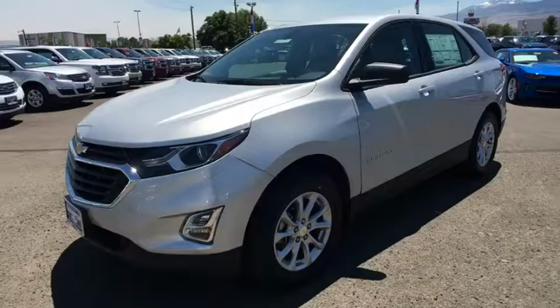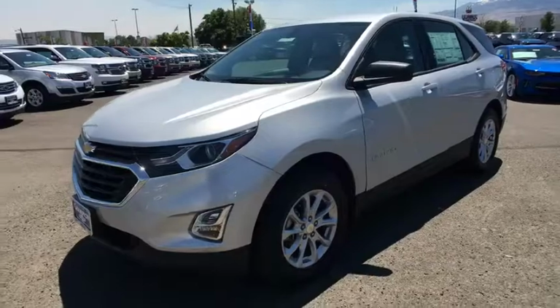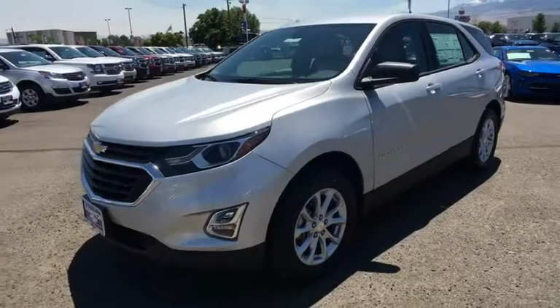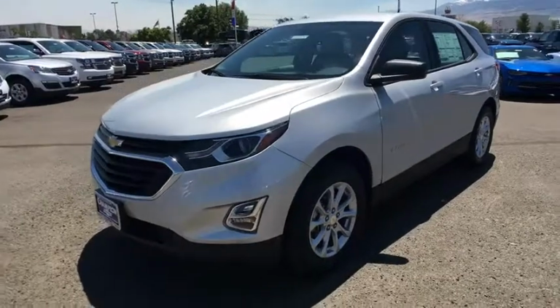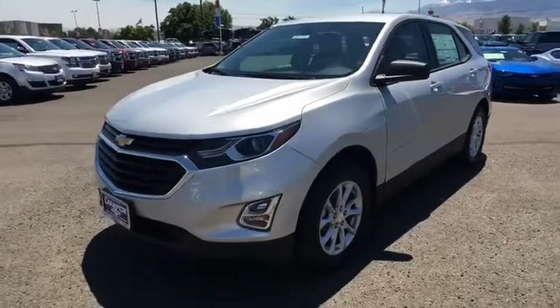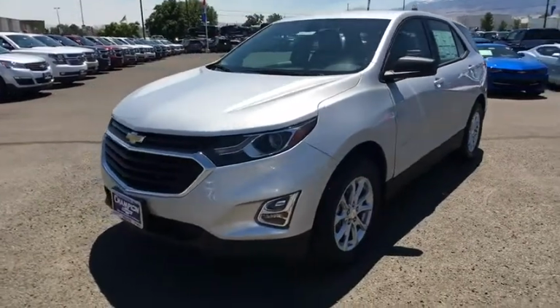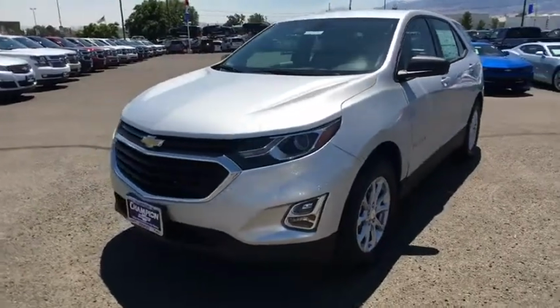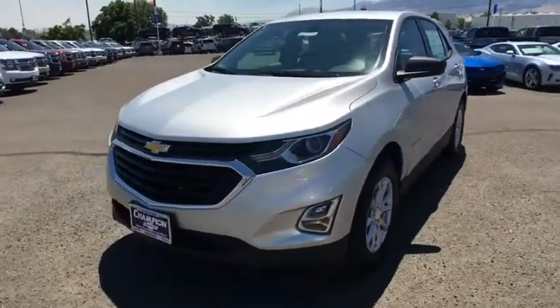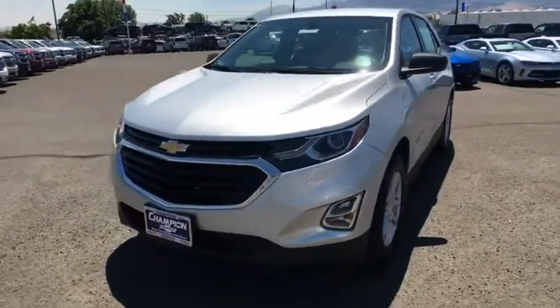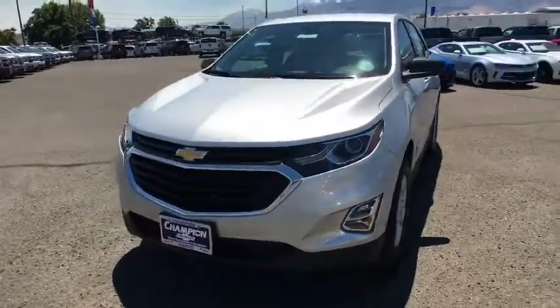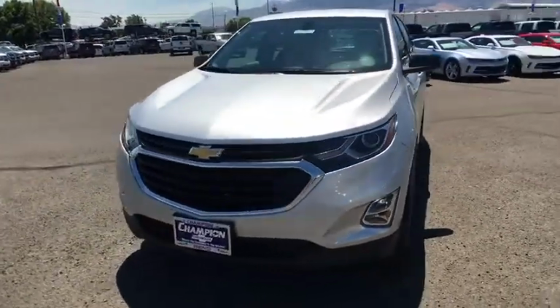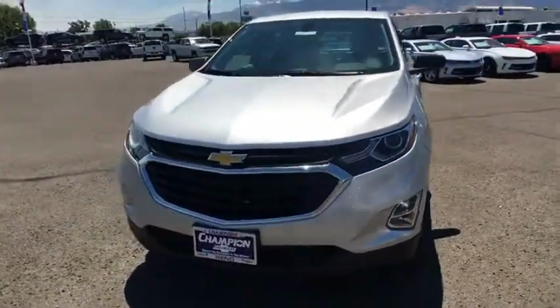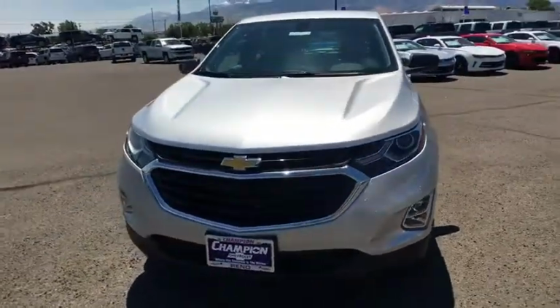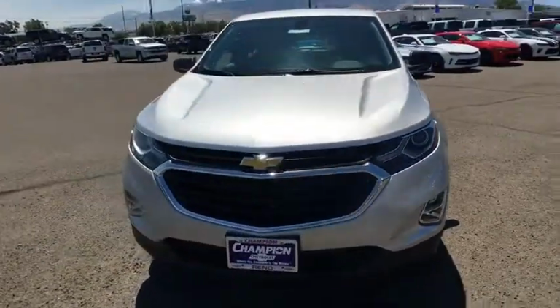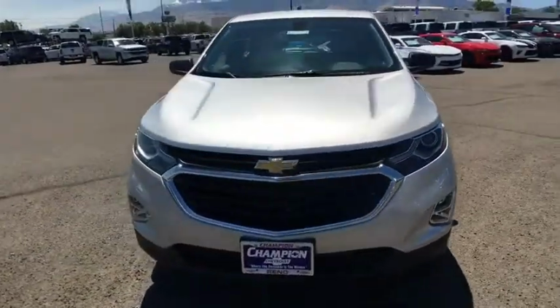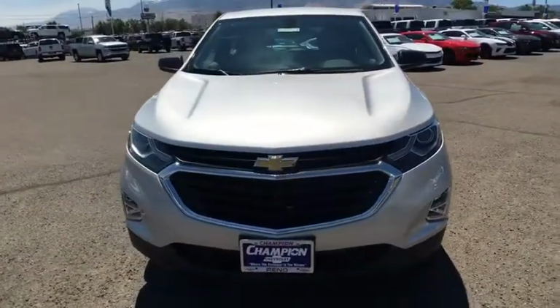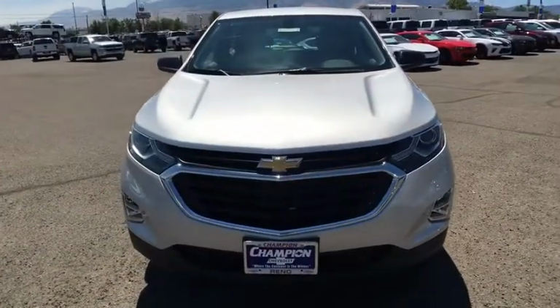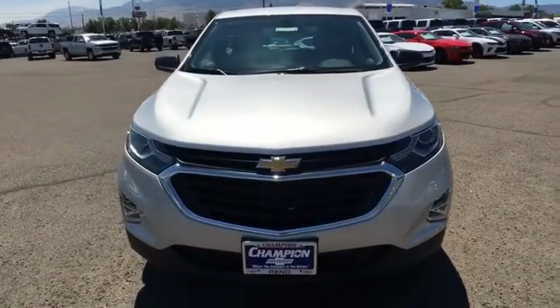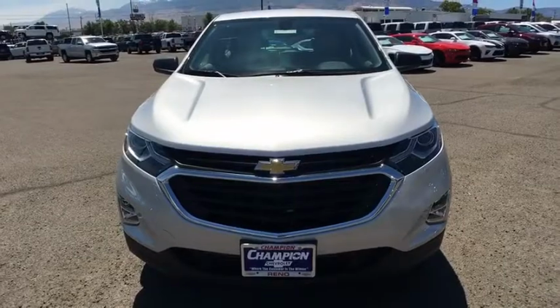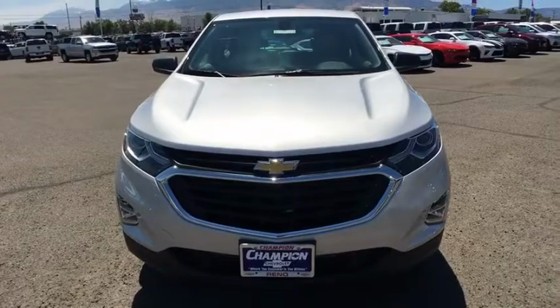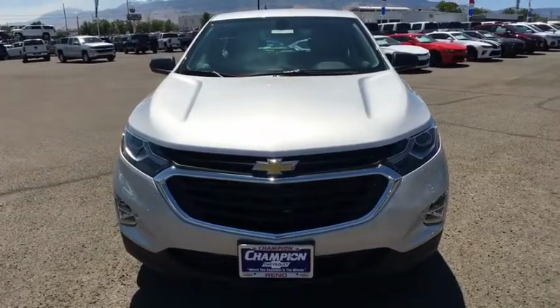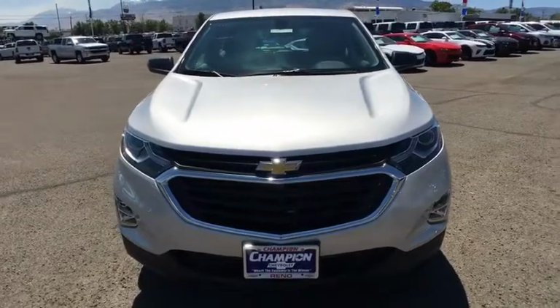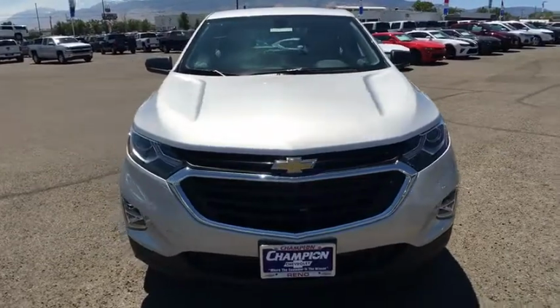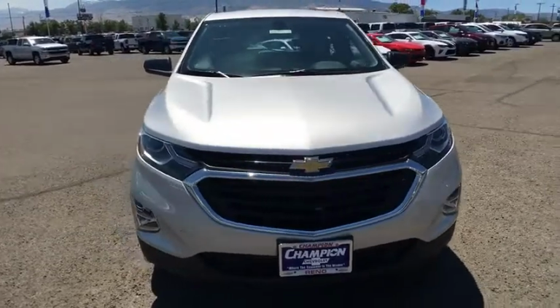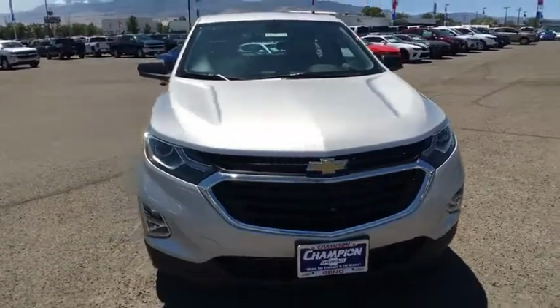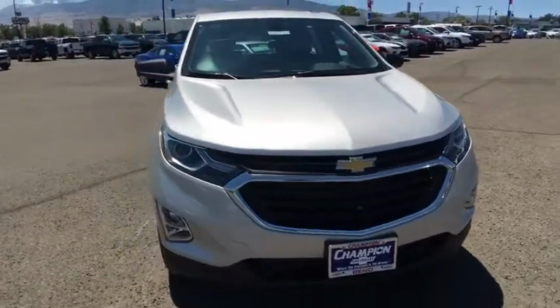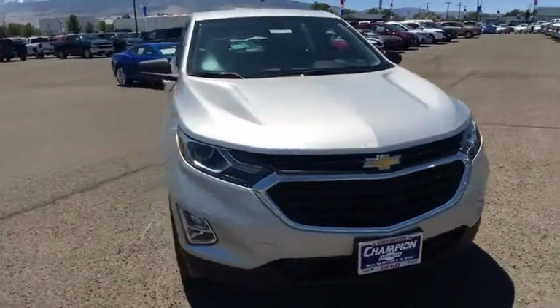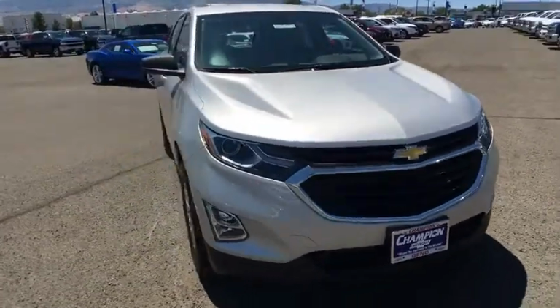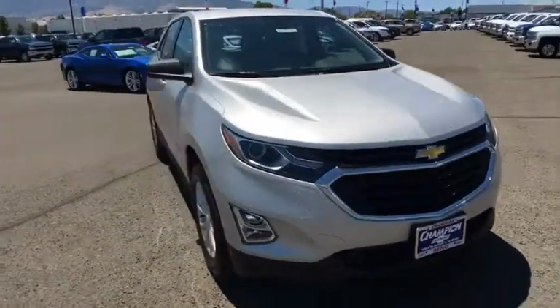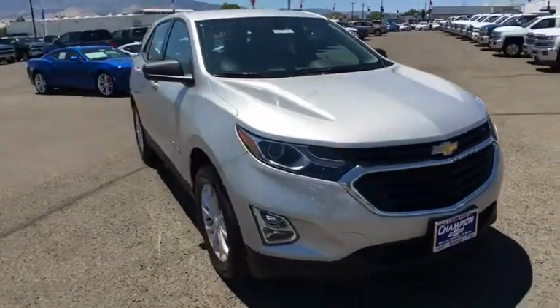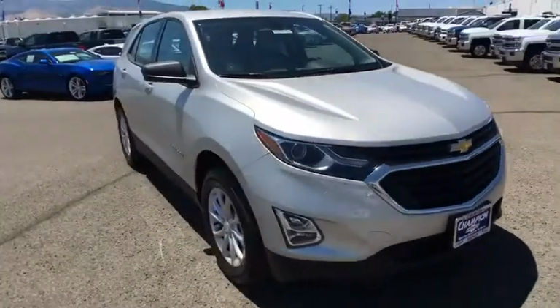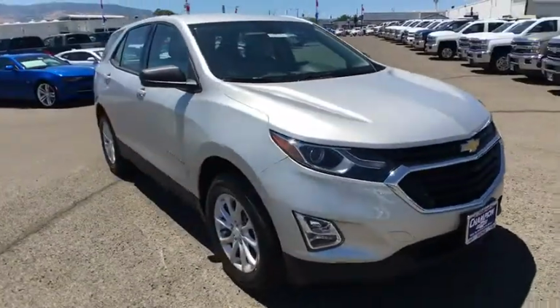The 2018 Chevrolet Equinox. Fuel efficiency, safety, and value — that equals the Chevy Equinox. Here are some of this vehicle's great options.